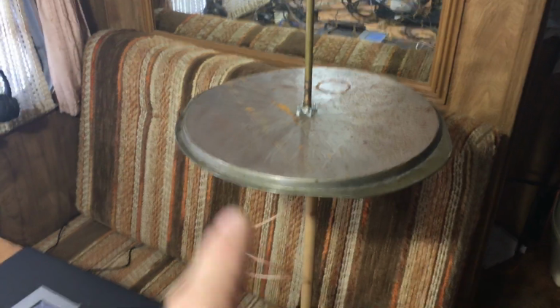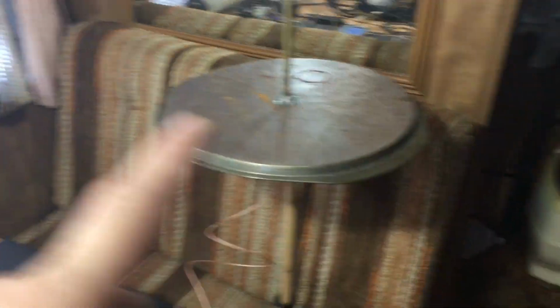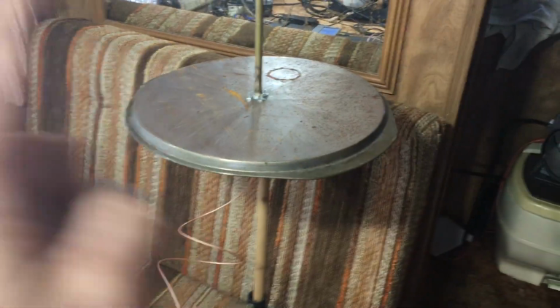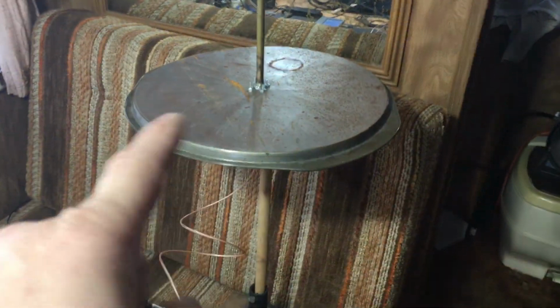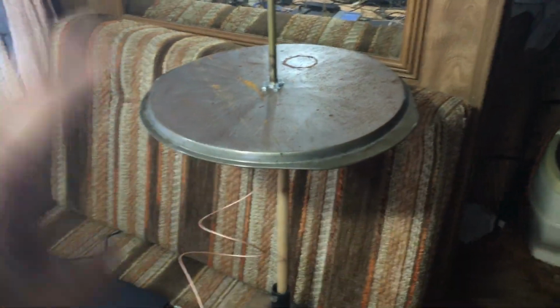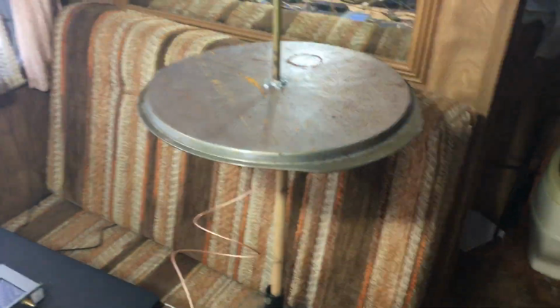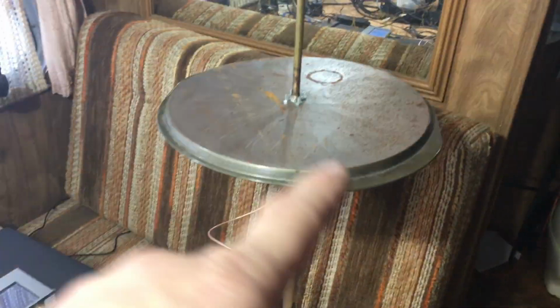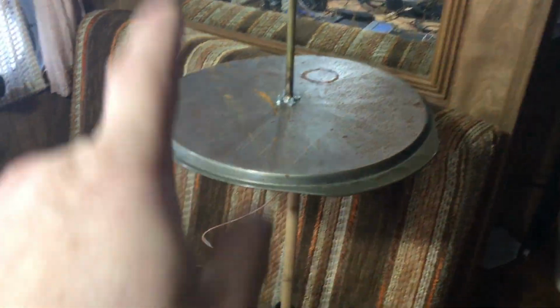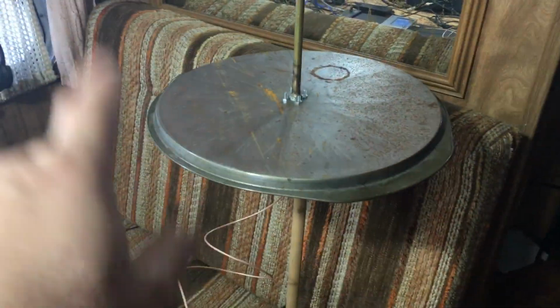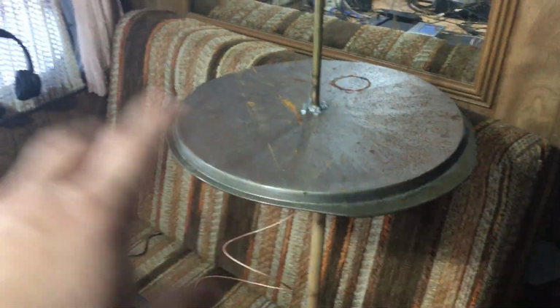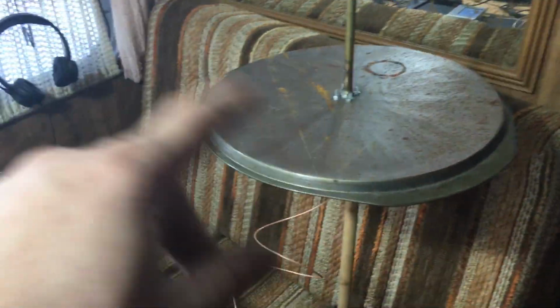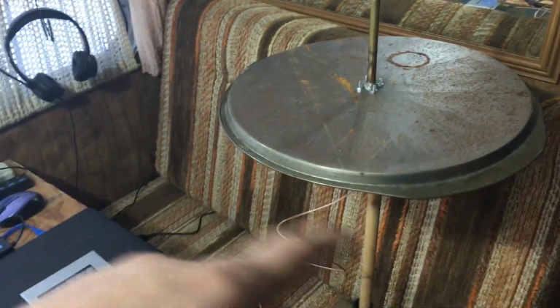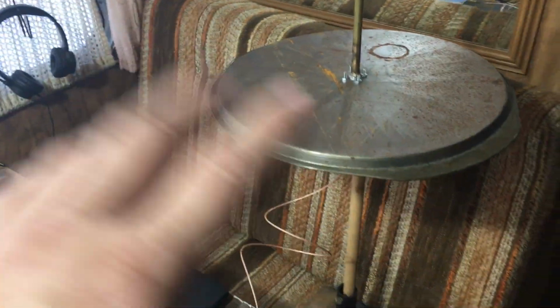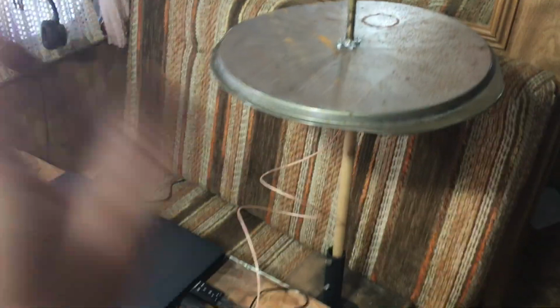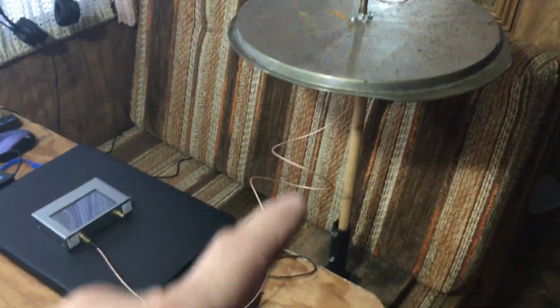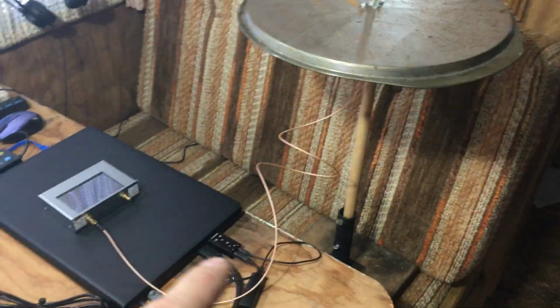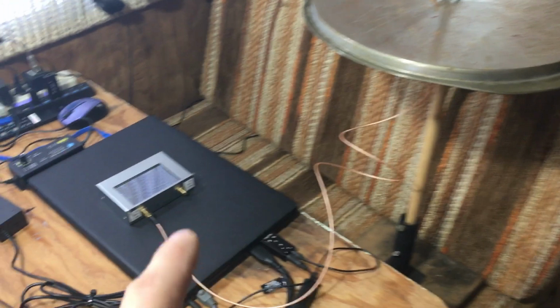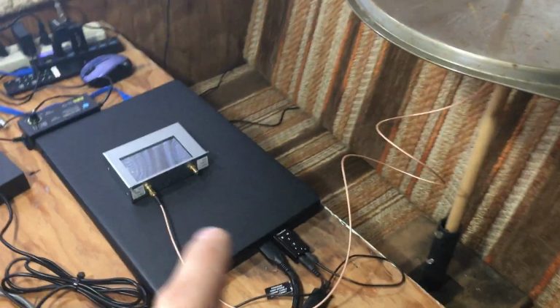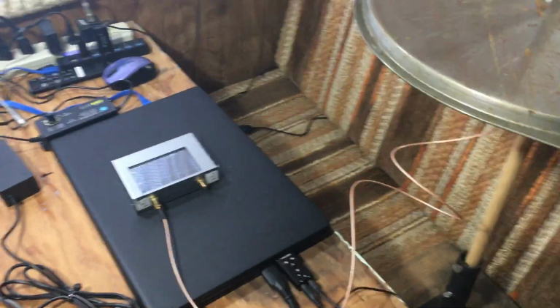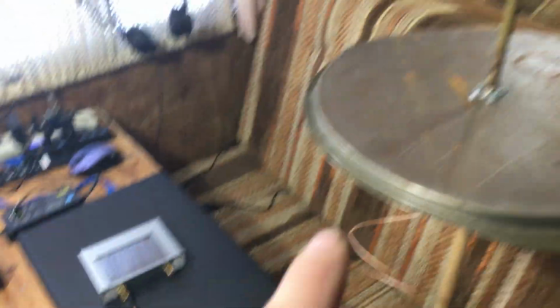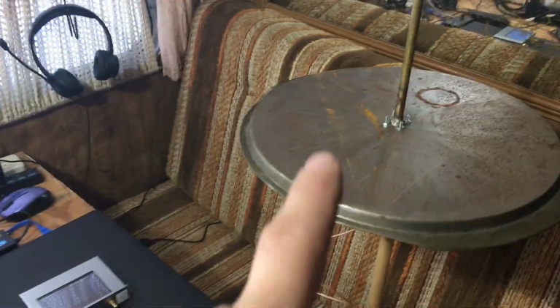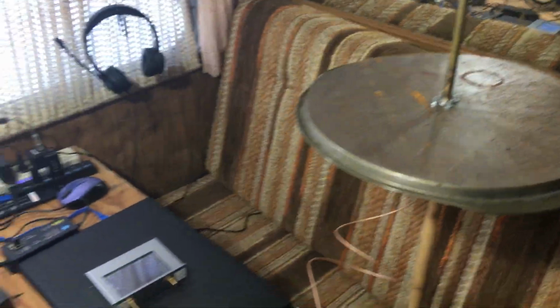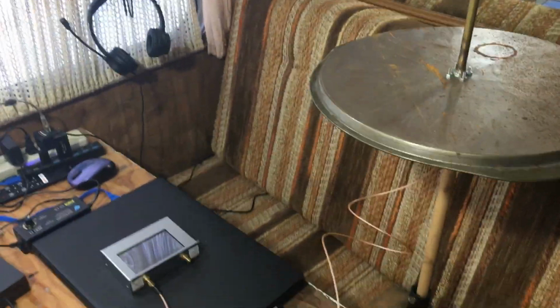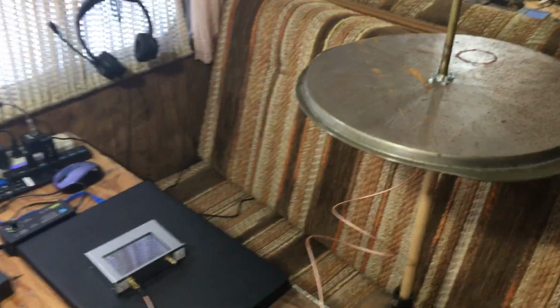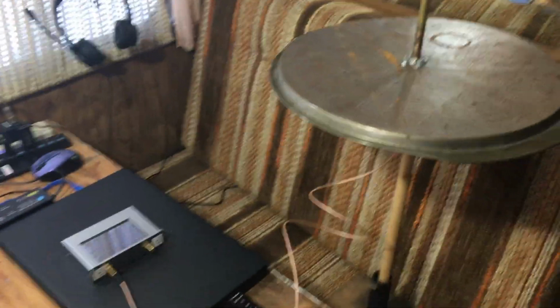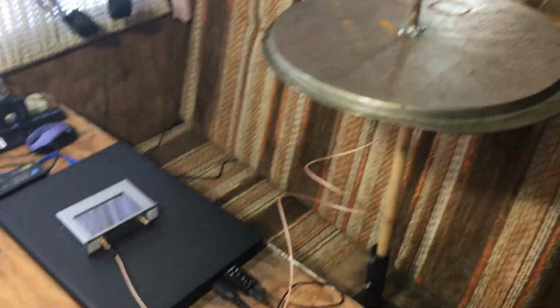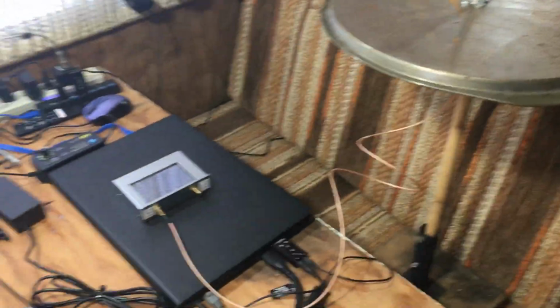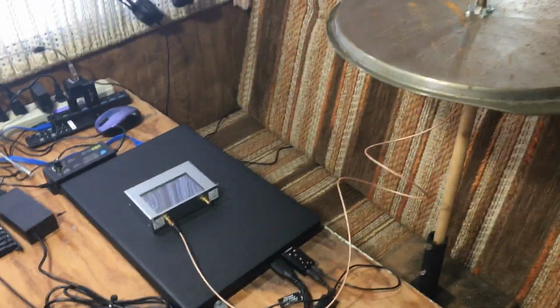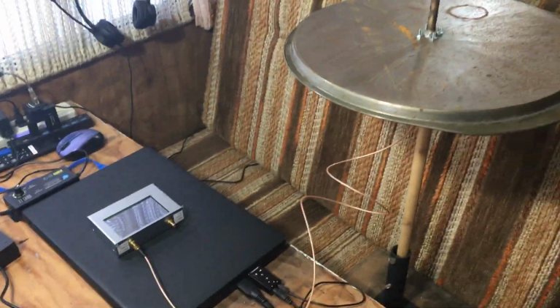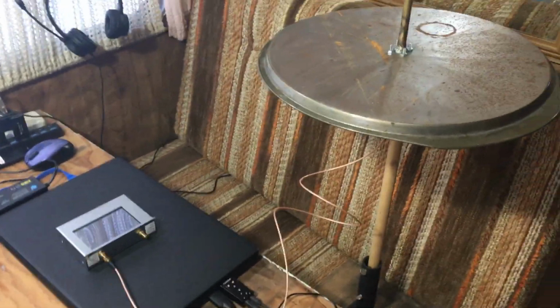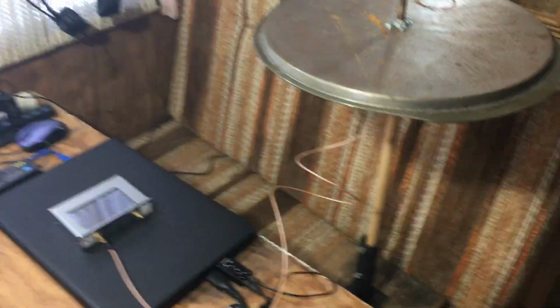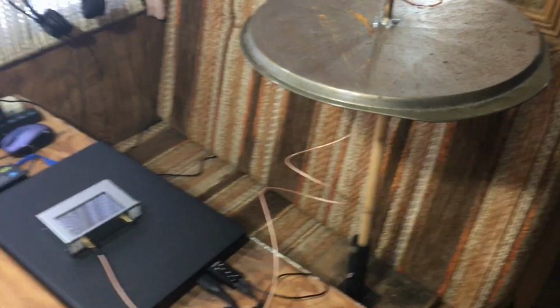I was building that — I did a video on that — but I'm going to be using that for the SDR. And when I was doing that, I had some radios left on because I was doing something else.